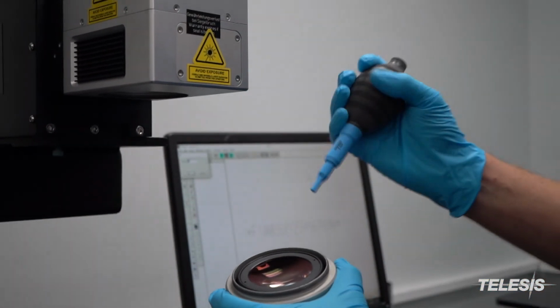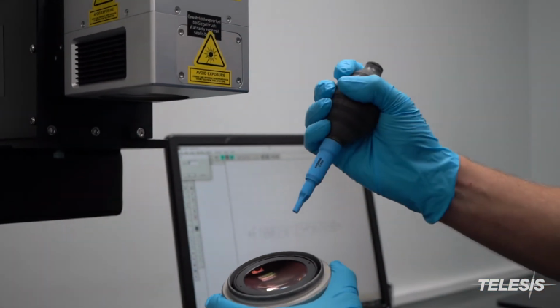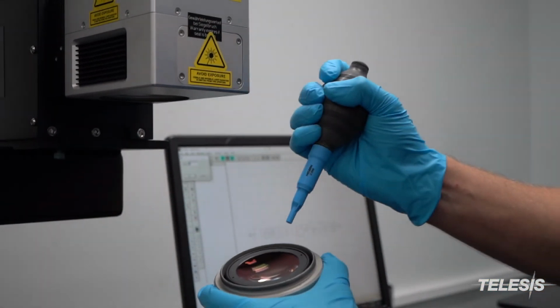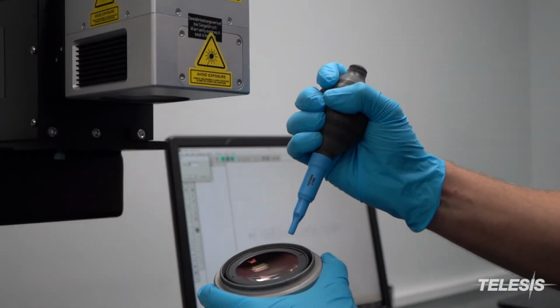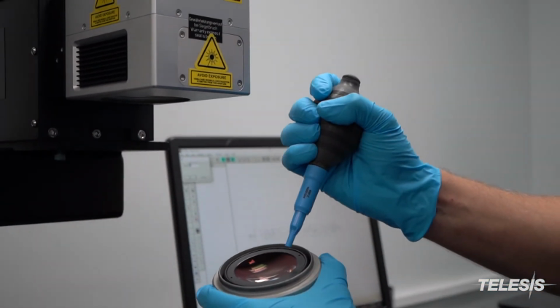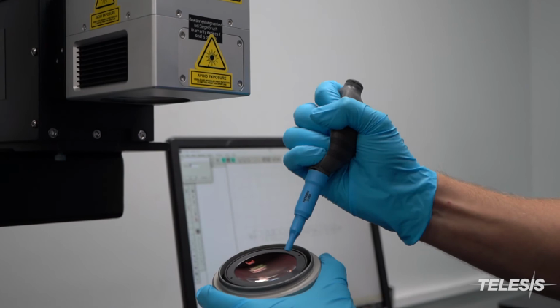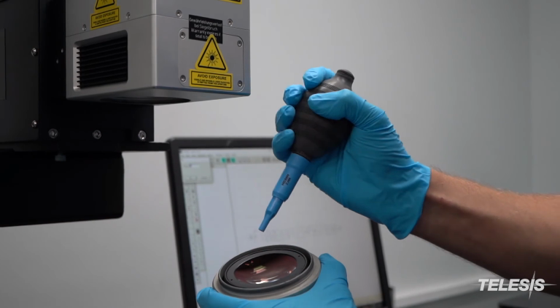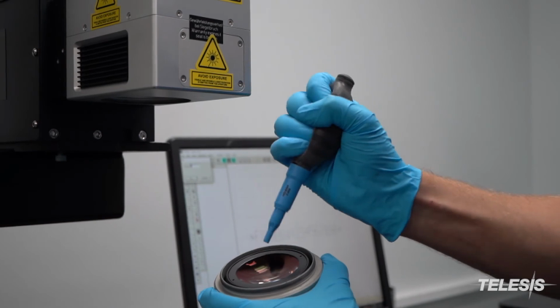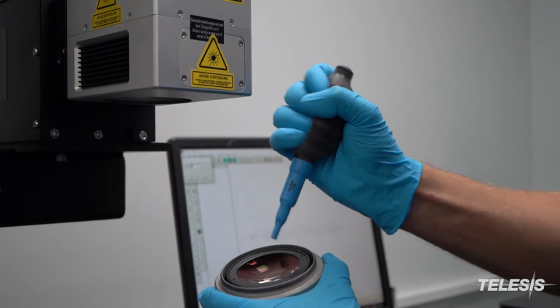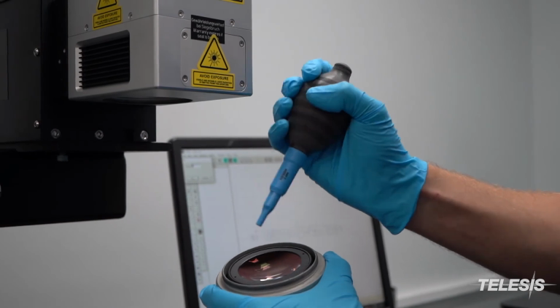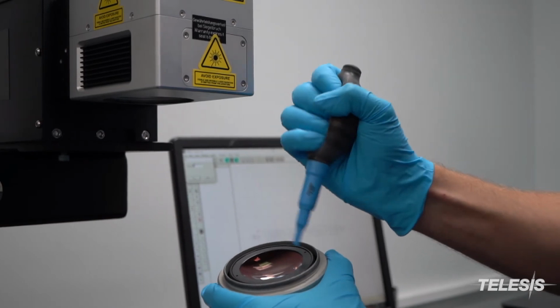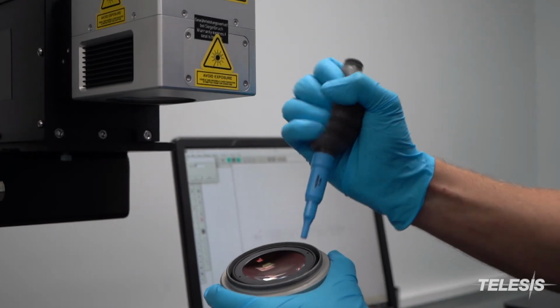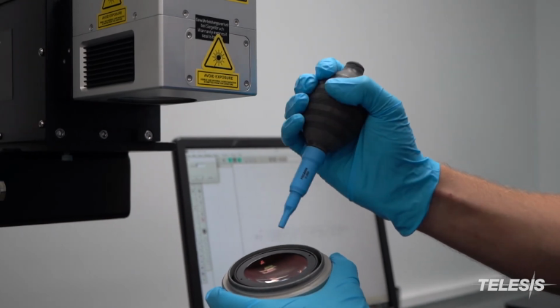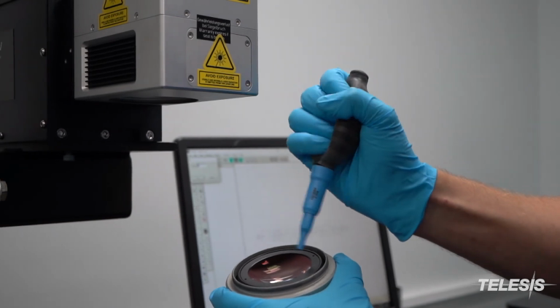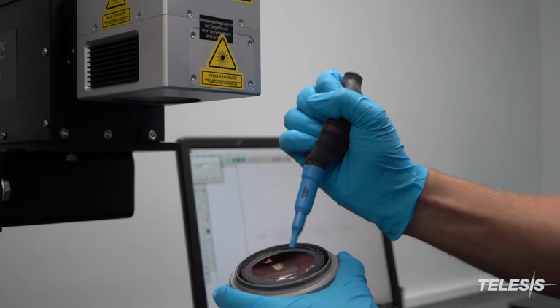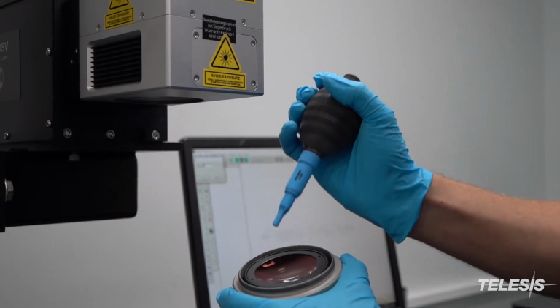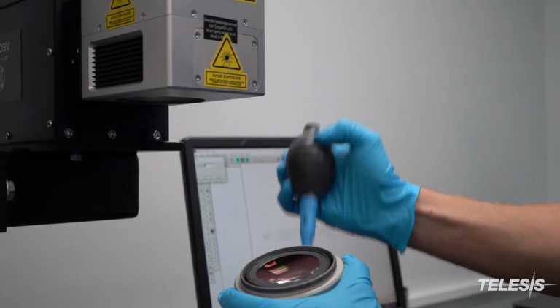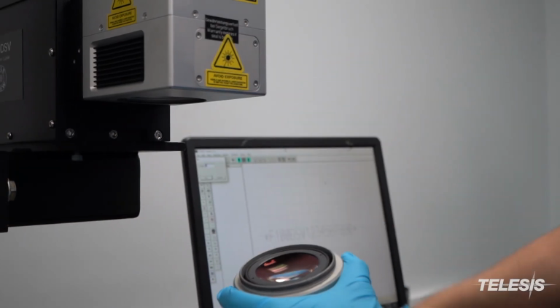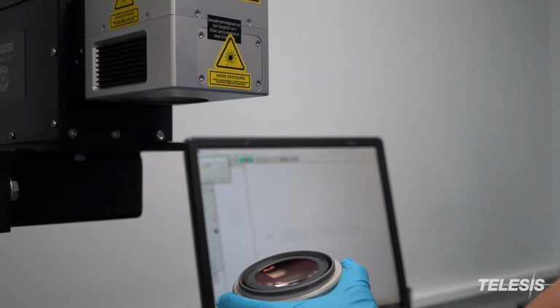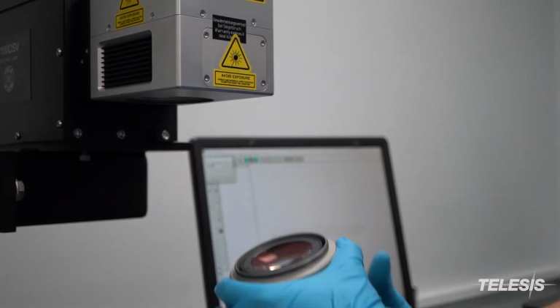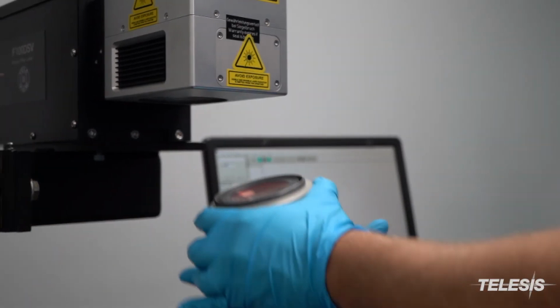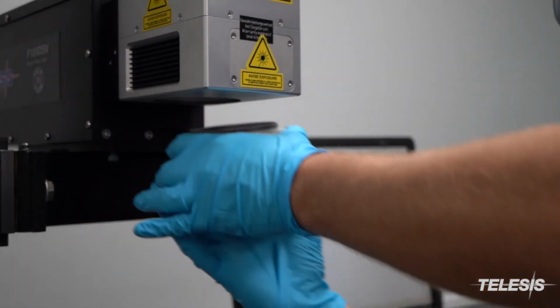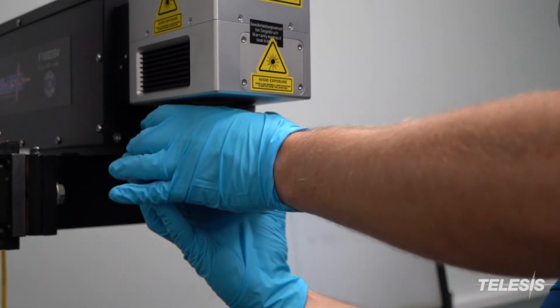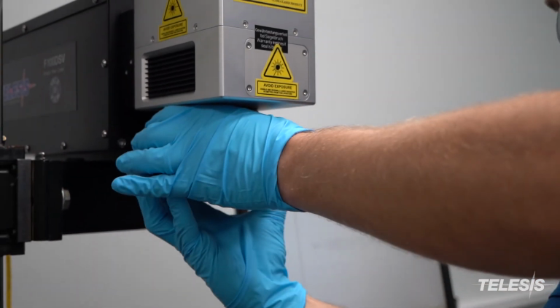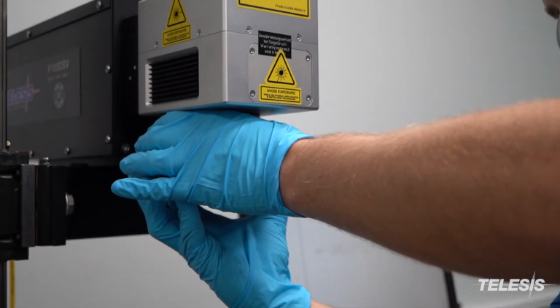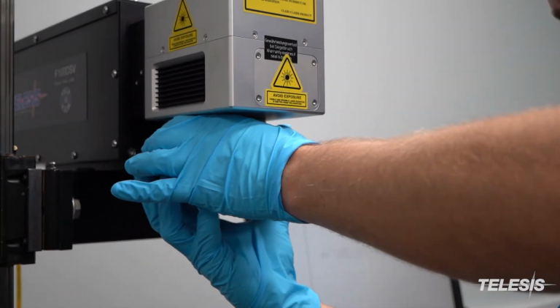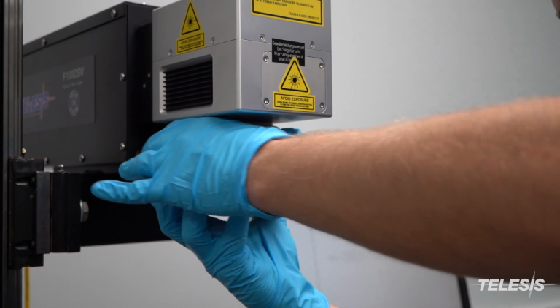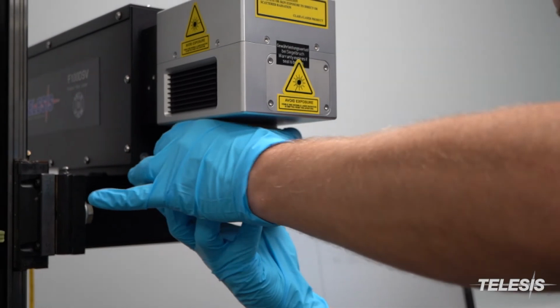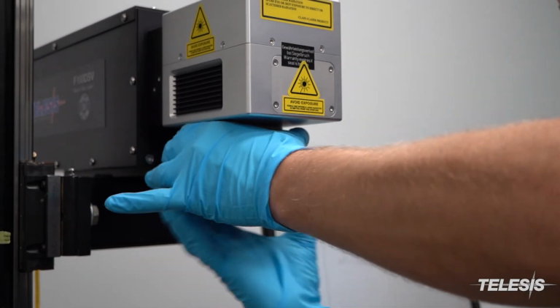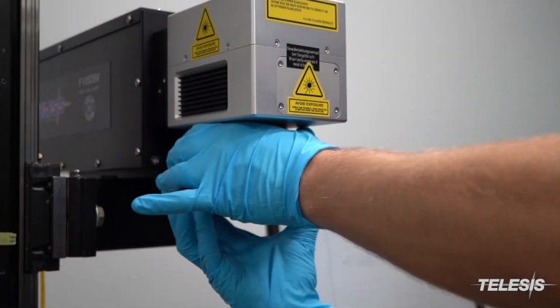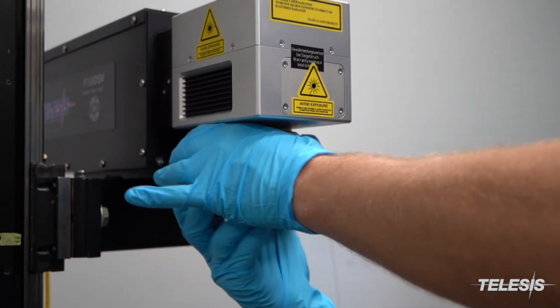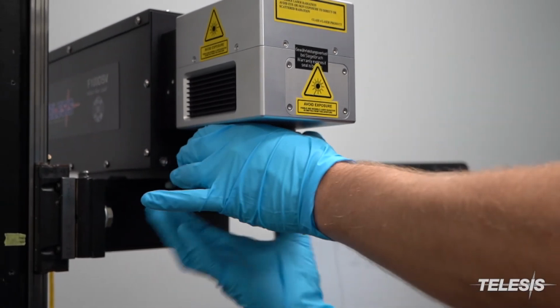Before putting the lens back on the laser, puff the lens again with air. Be careful not to cross-thread the lens.